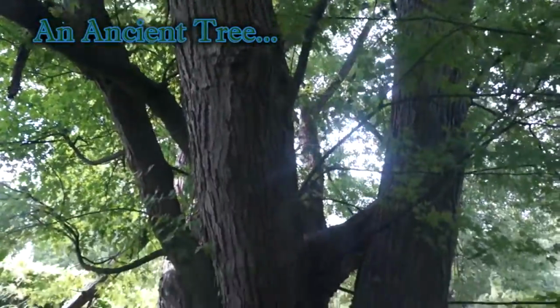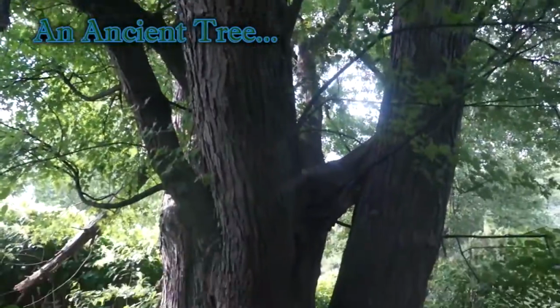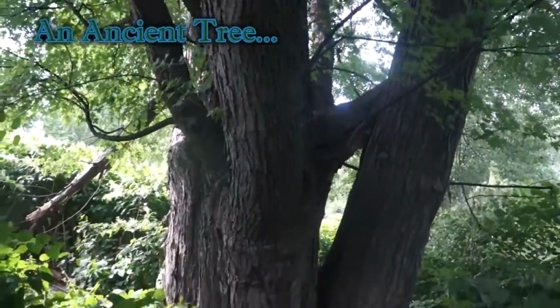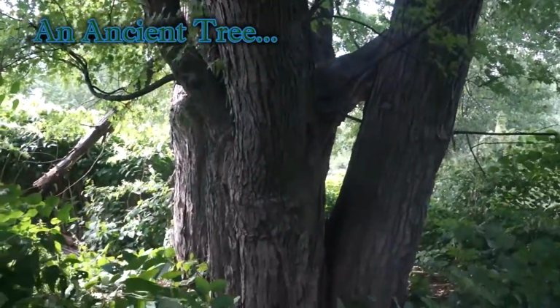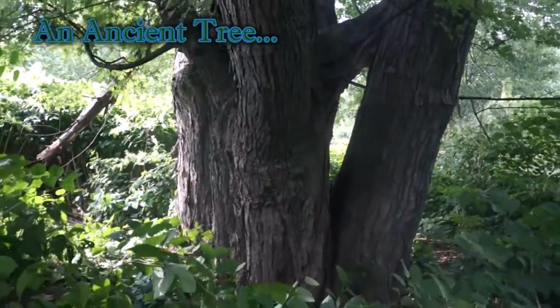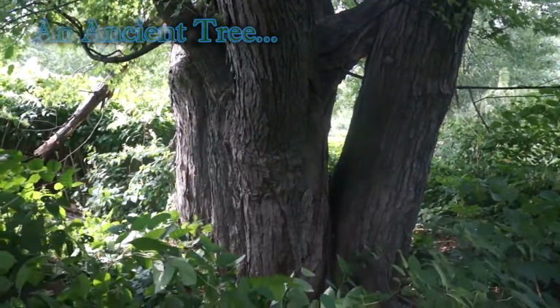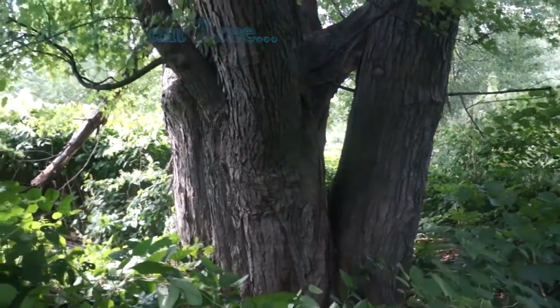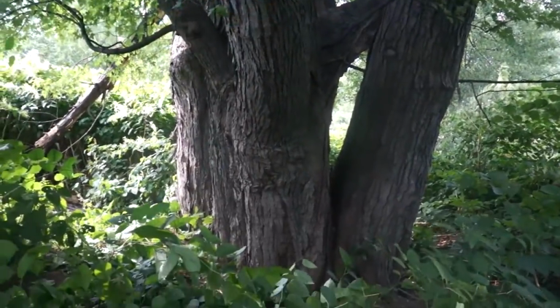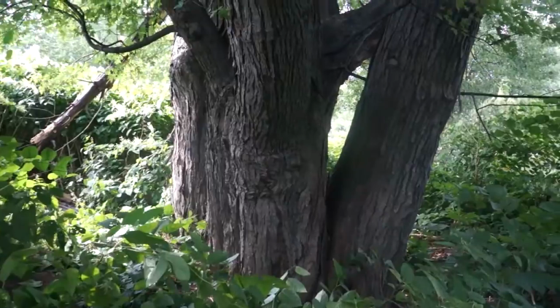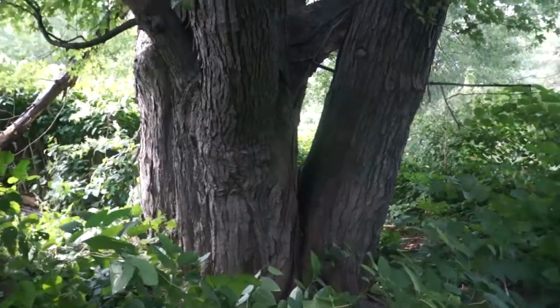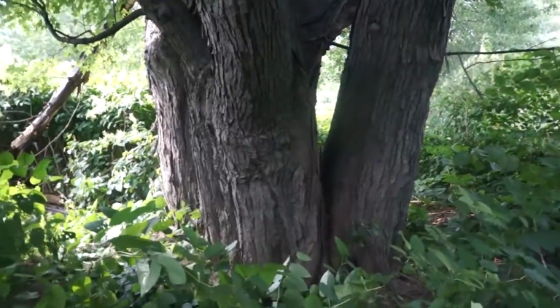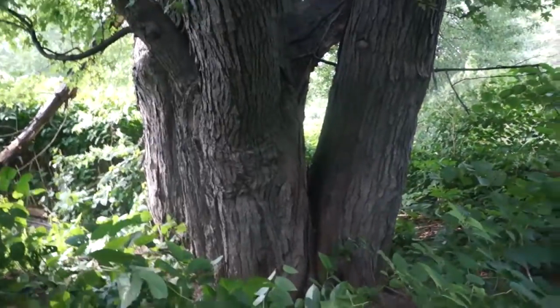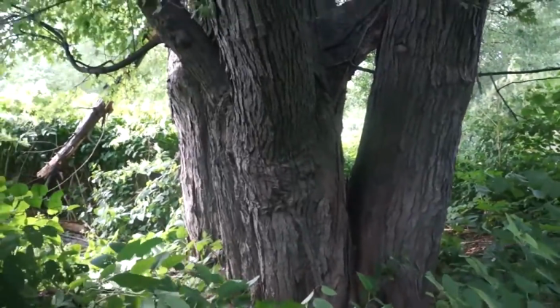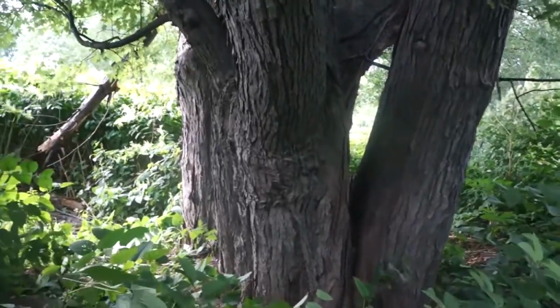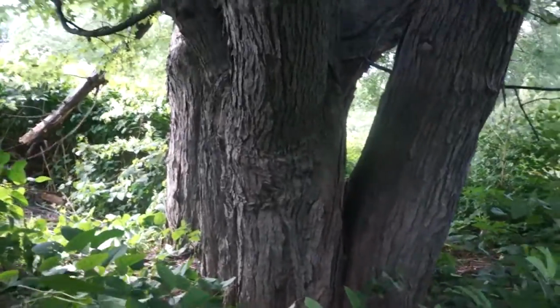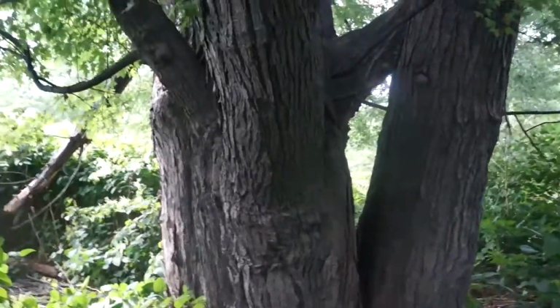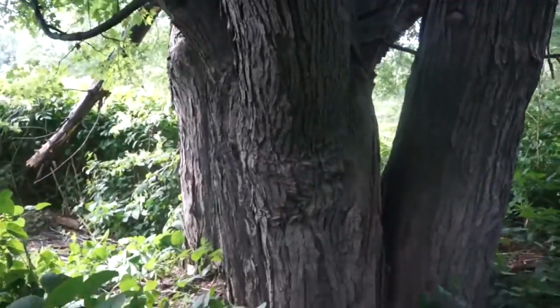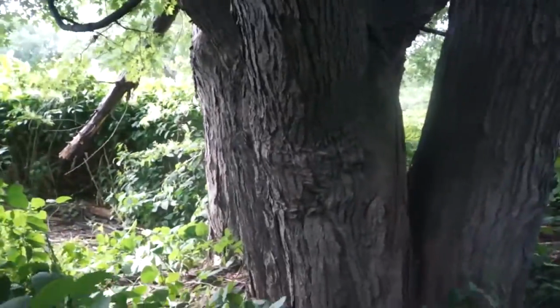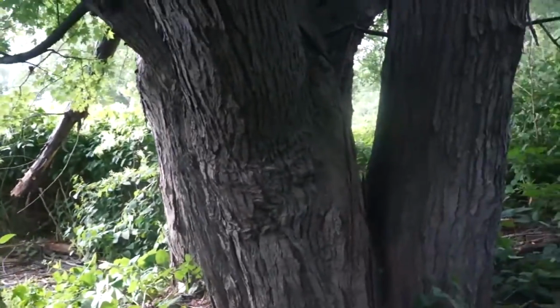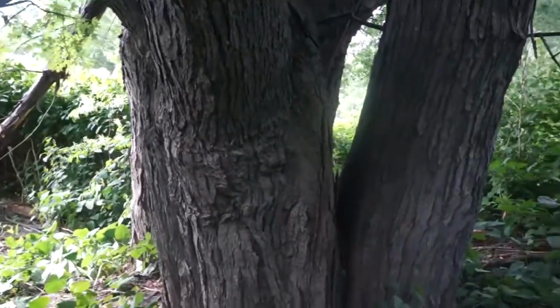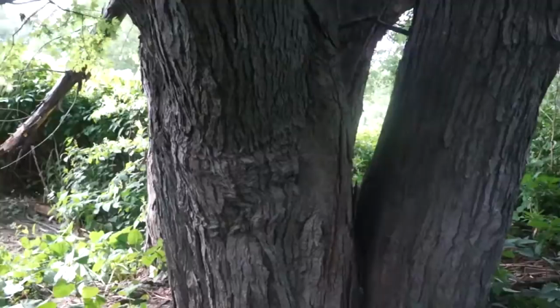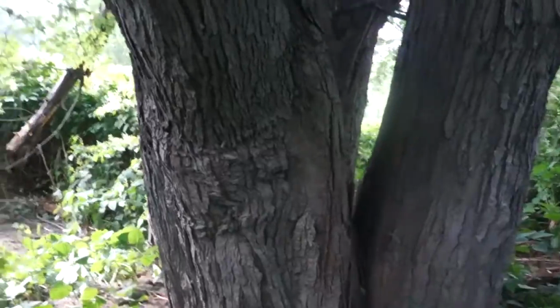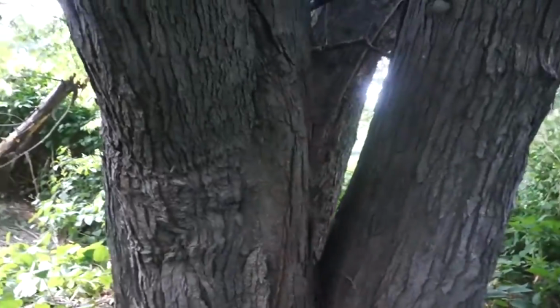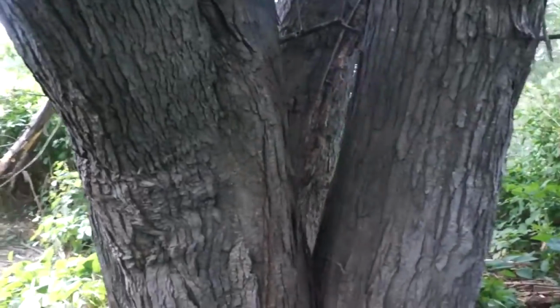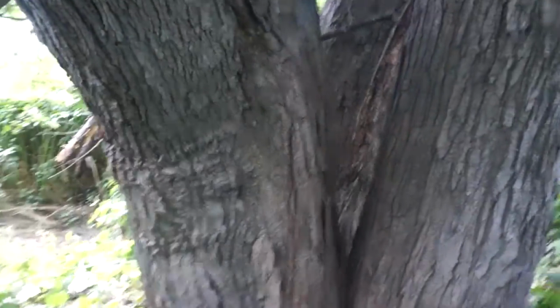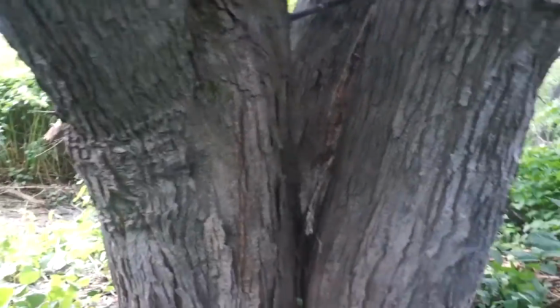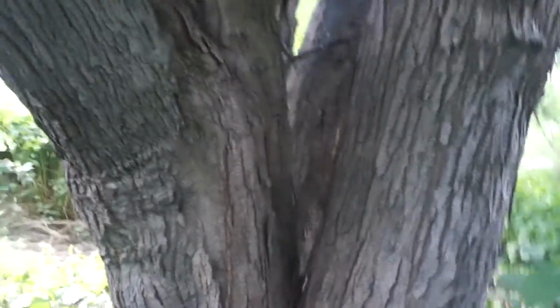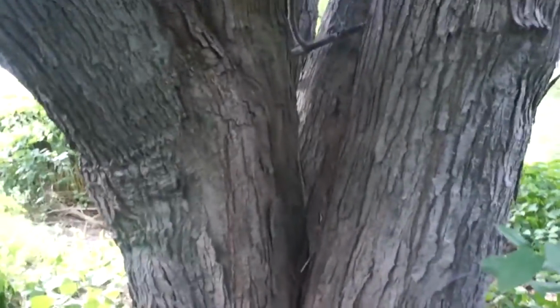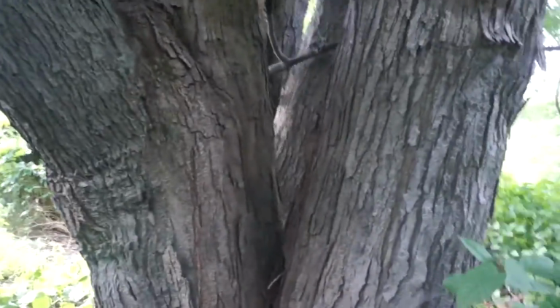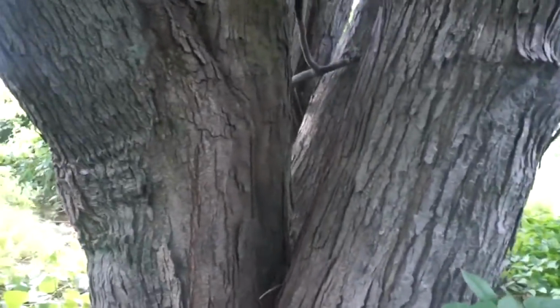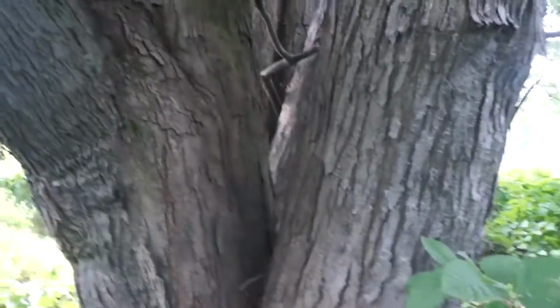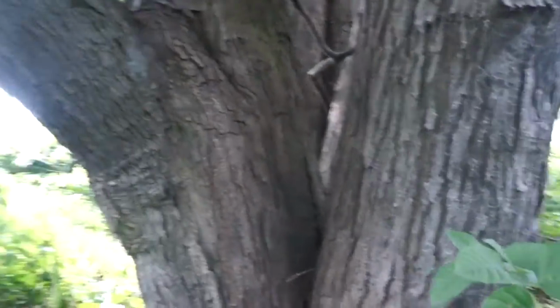This maple tree is absolutely stunning. I don't think I've seen a maple tree growing this large before. It must be 200 years old. I'm gonna walk around this tree to try to give you a sense of its size. The camera doesn't really do it justice.